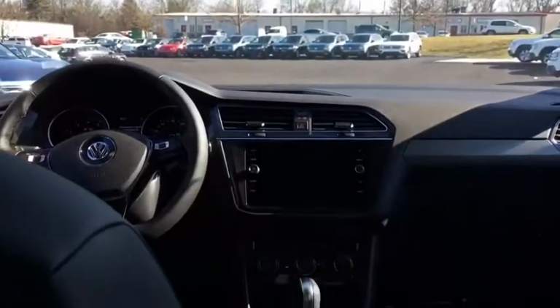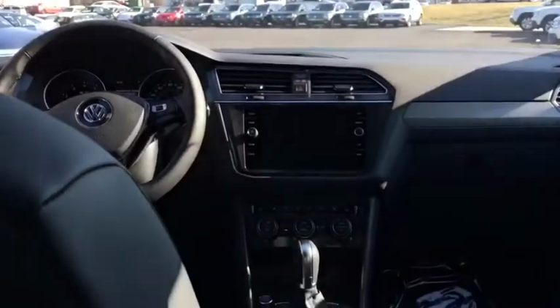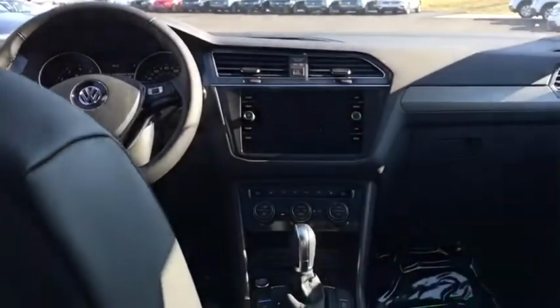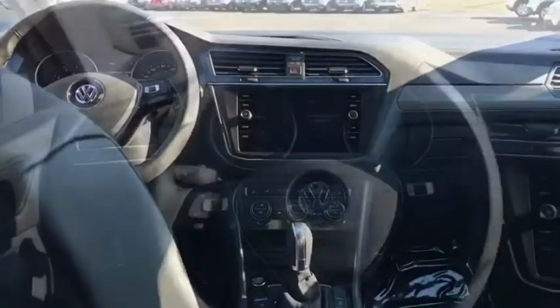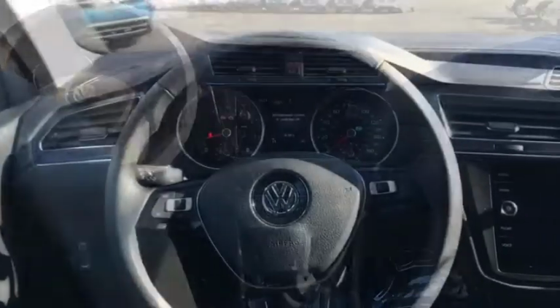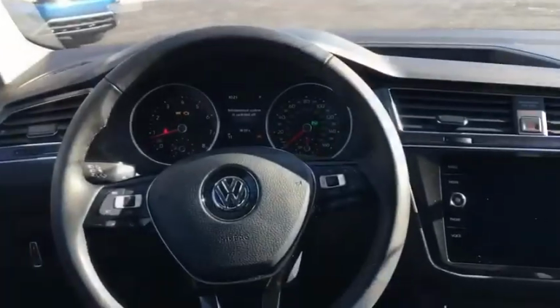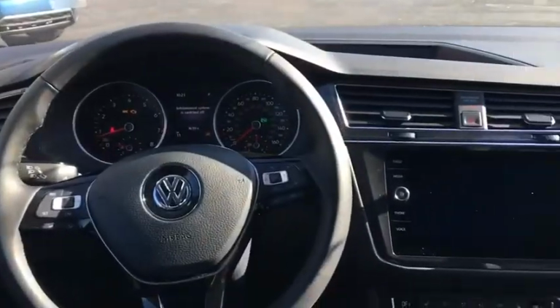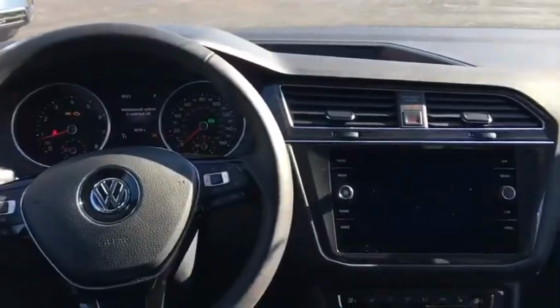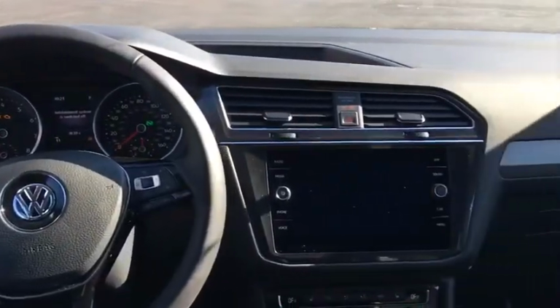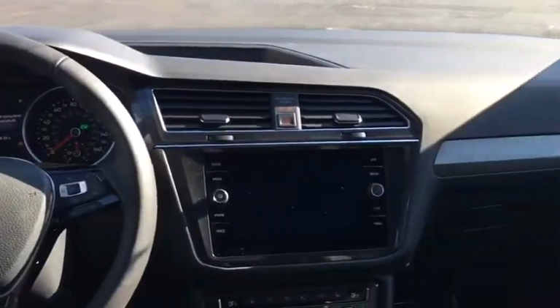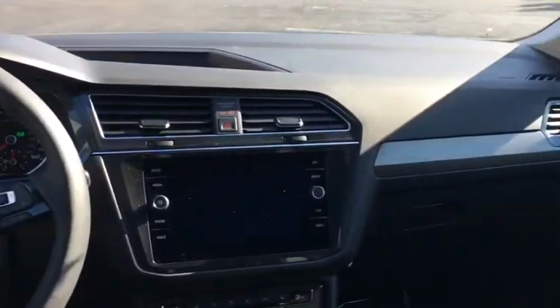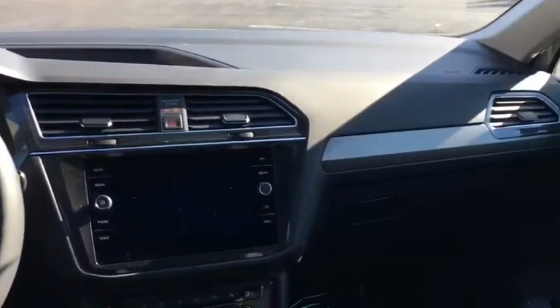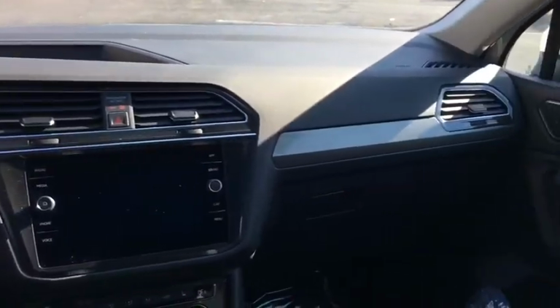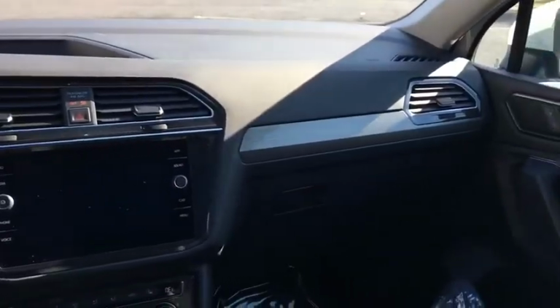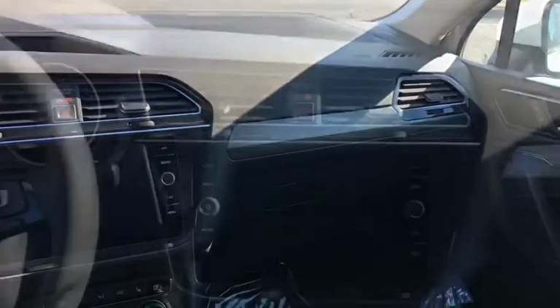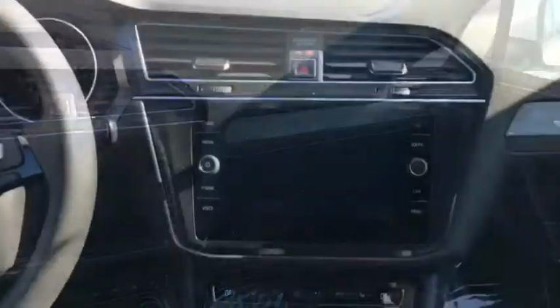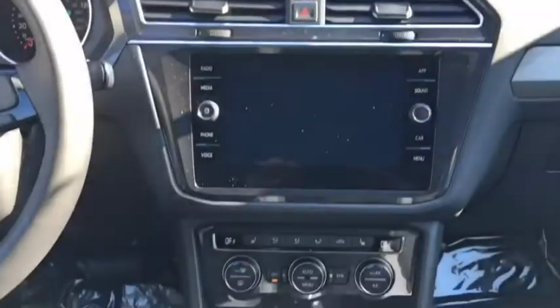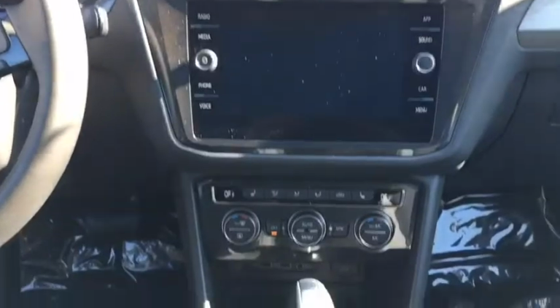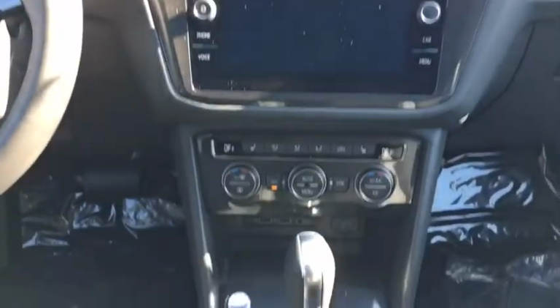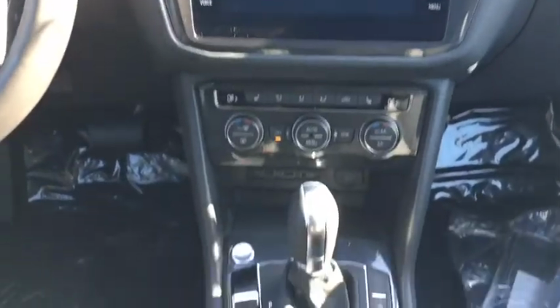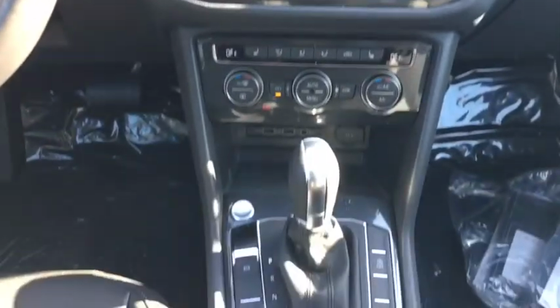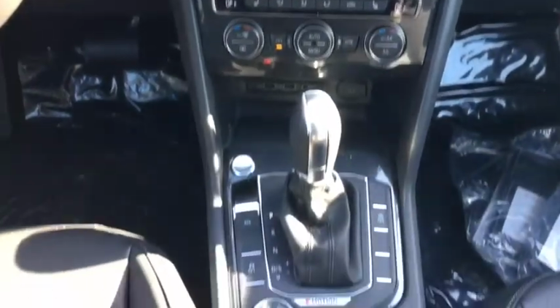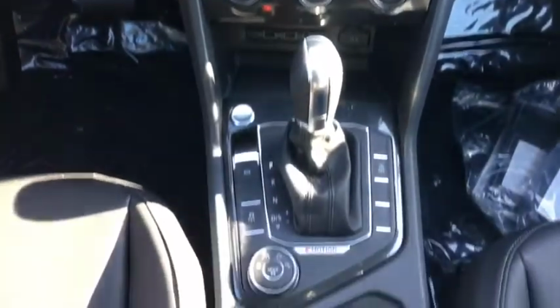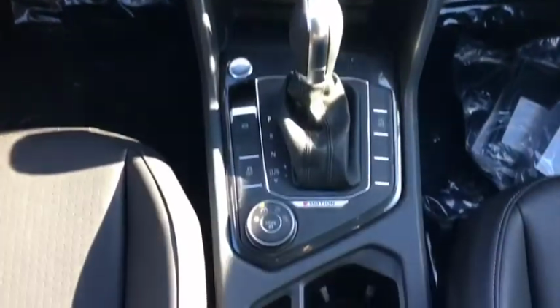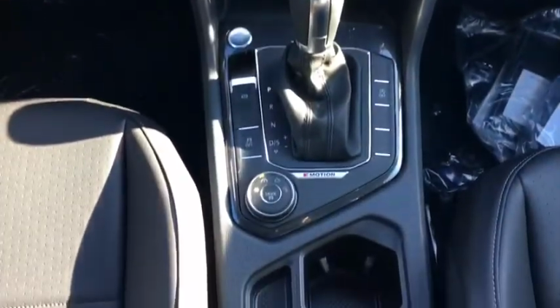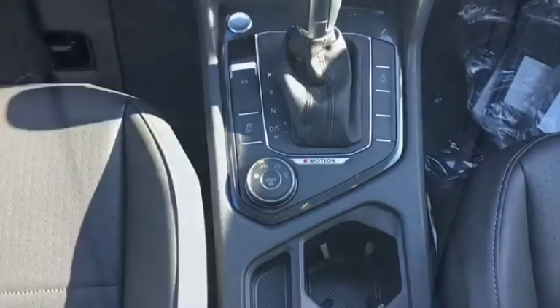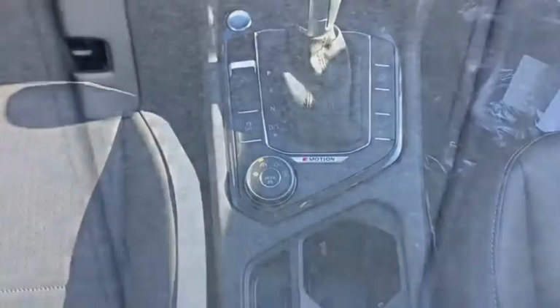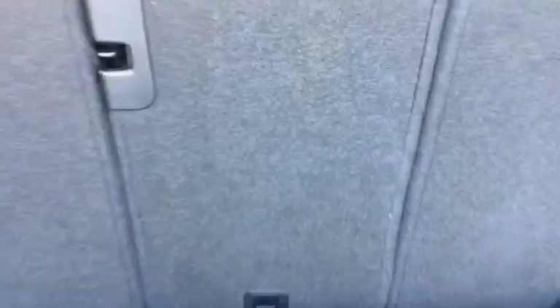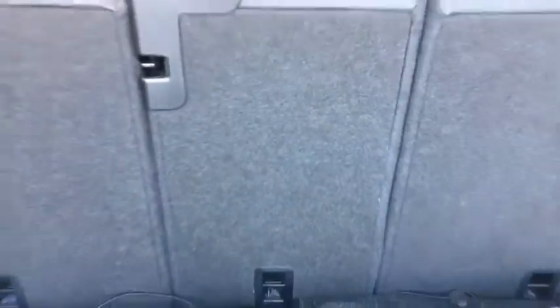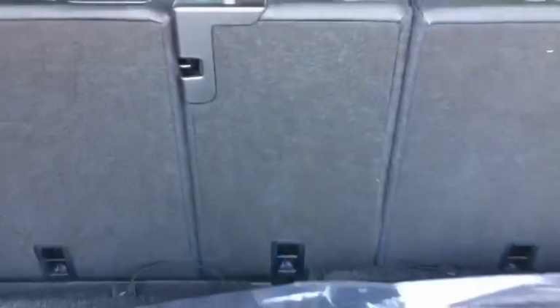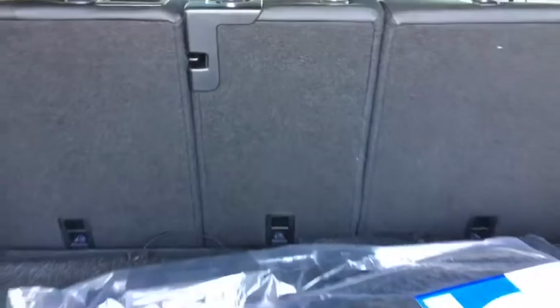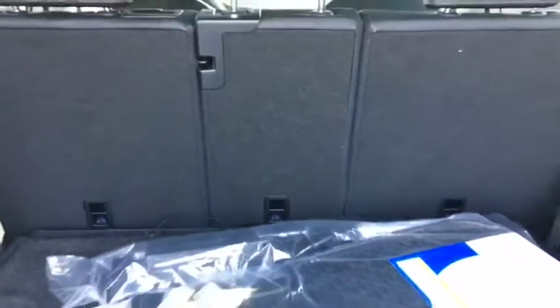Leather-wrapped steering wheel, adjustable steering wheel, power steering, keyless start, floor mats, cruise control, four-wheel disc brakes, aluminum wheels, AM FM stereo radio, rear defrost, climate control.